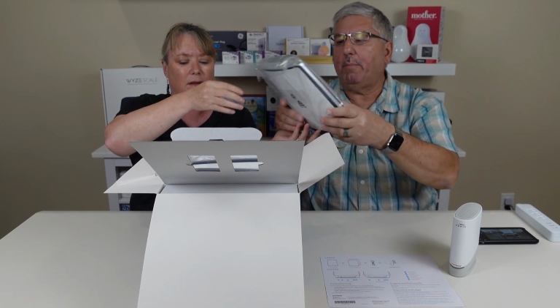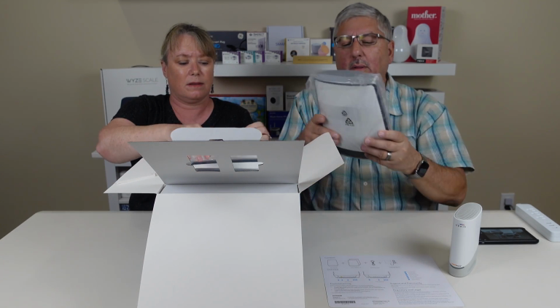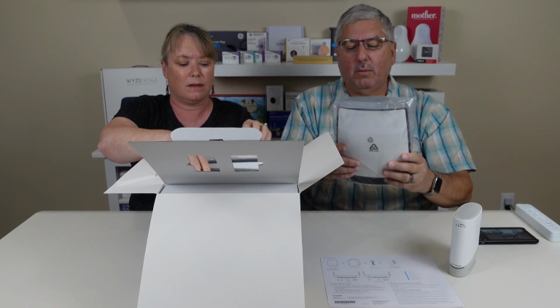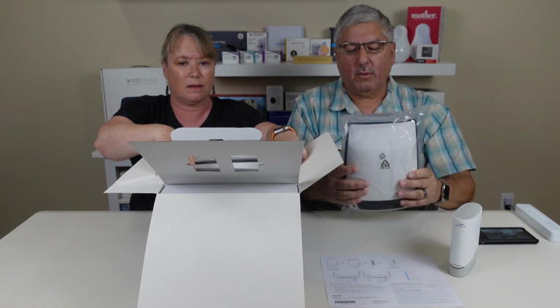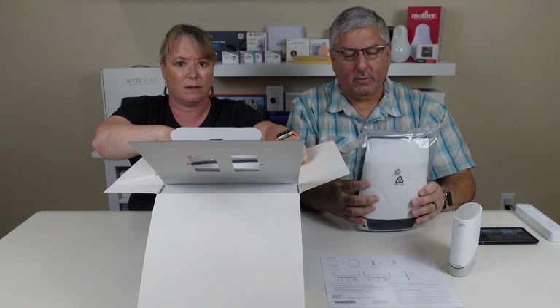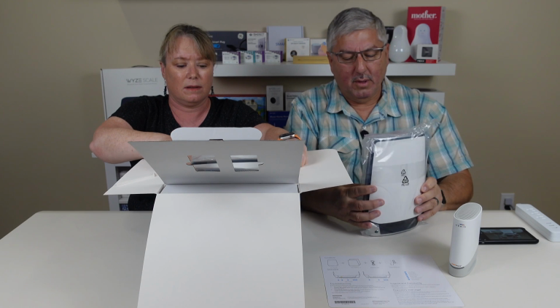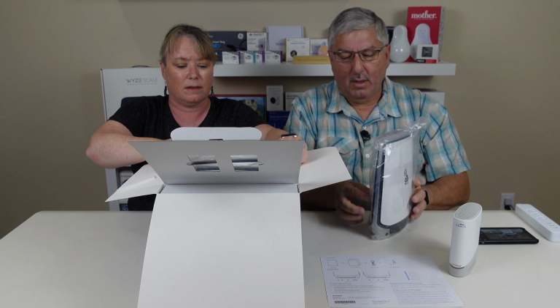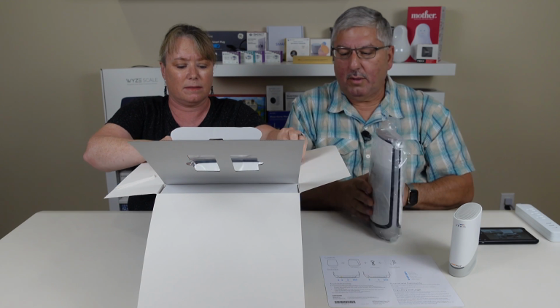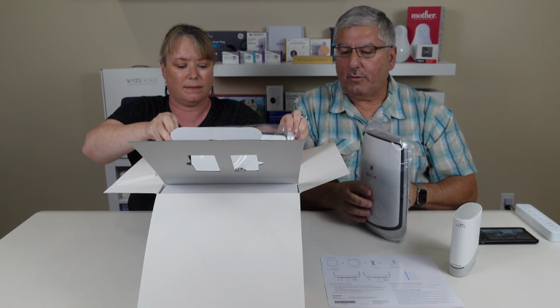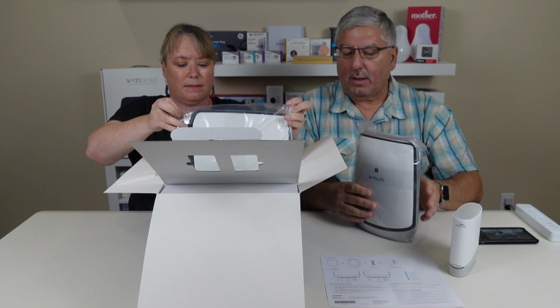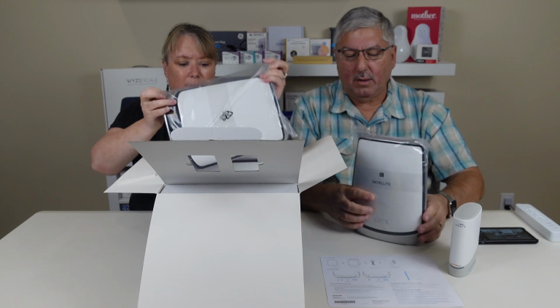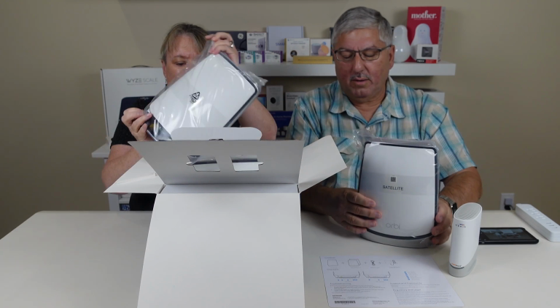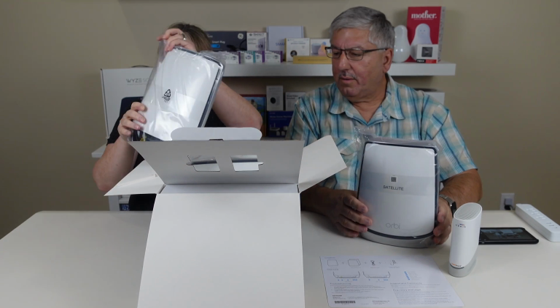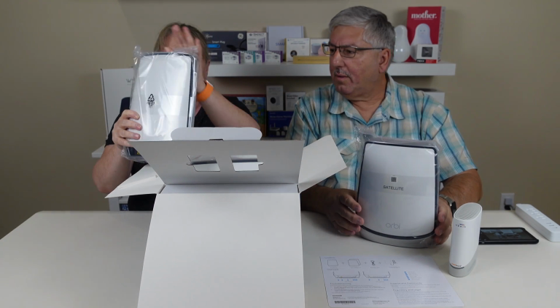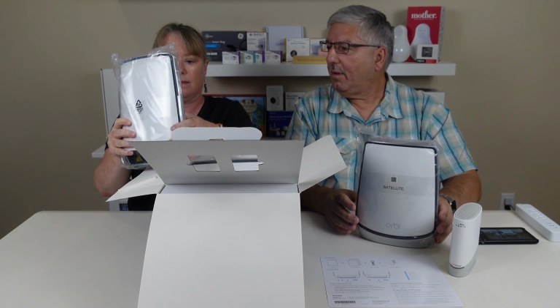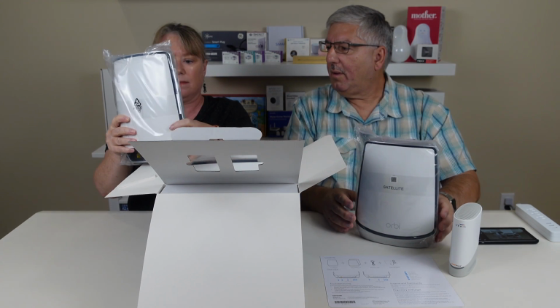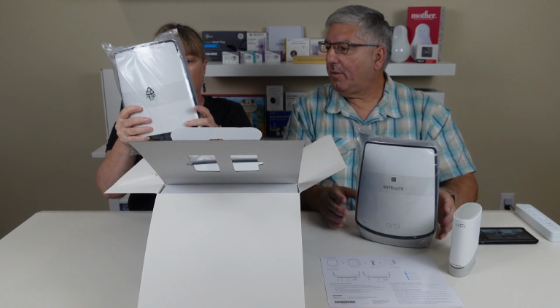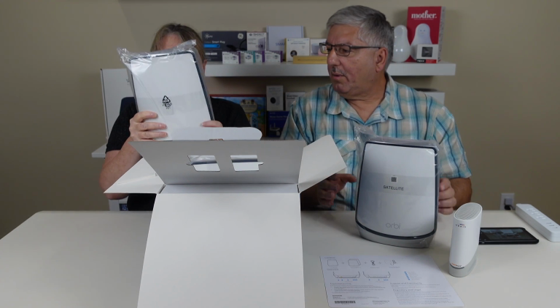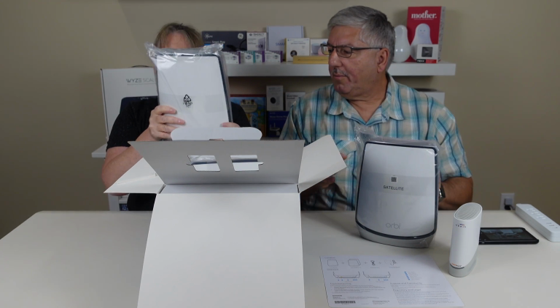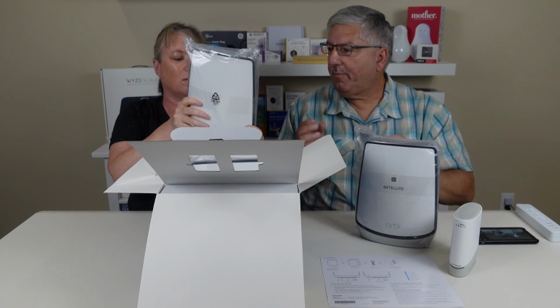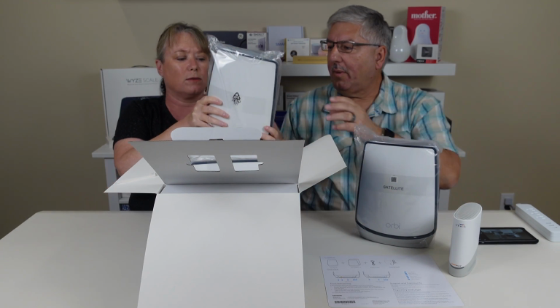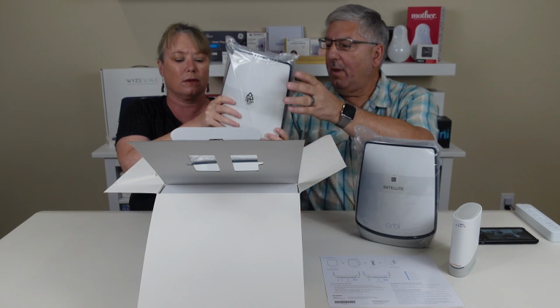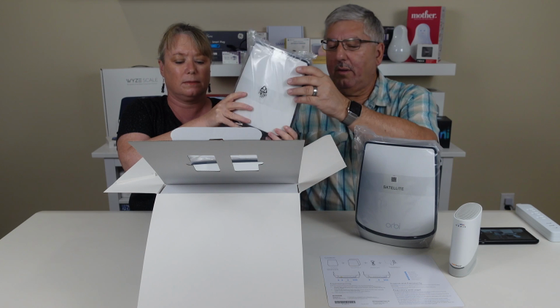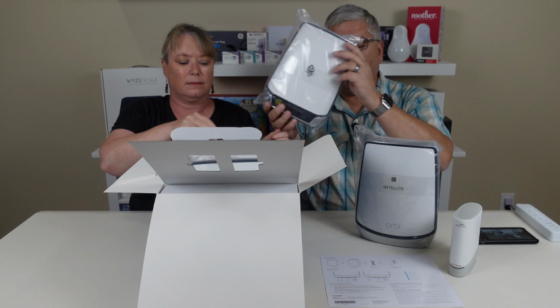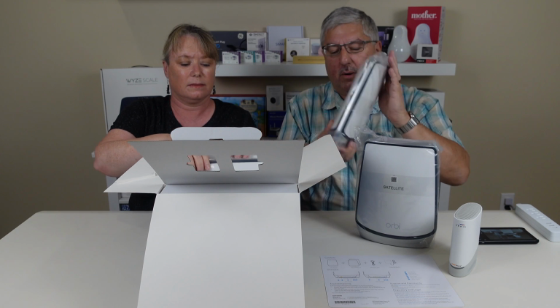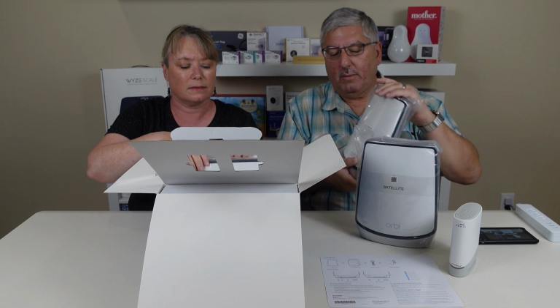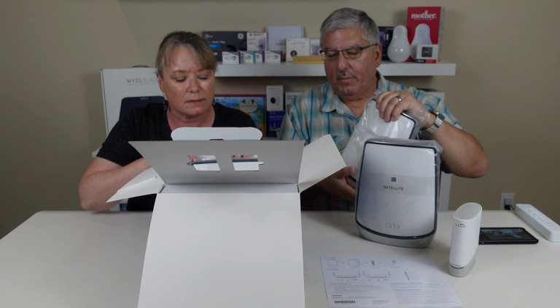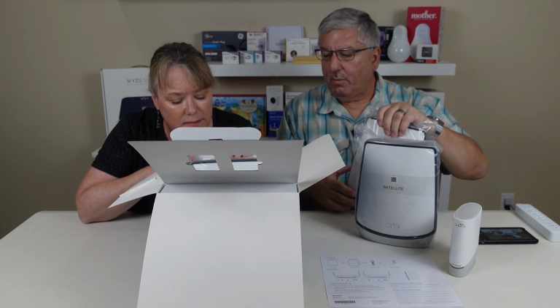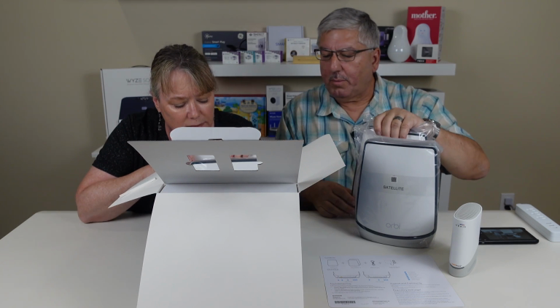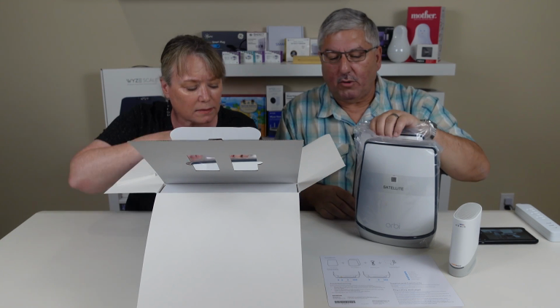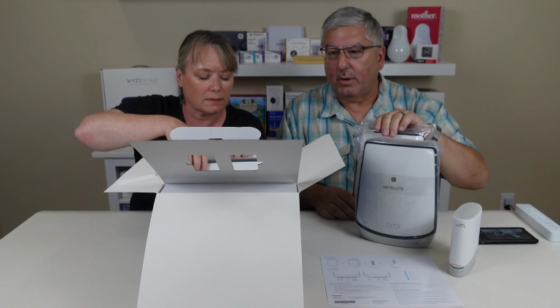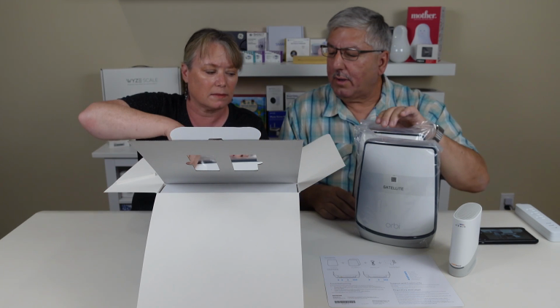These are a lot bigger than the other ones. This is a satellite, and this is the router. We'll explain each one in a second.